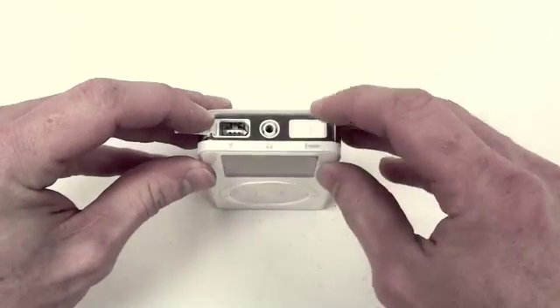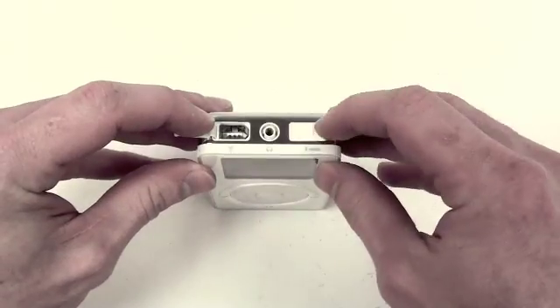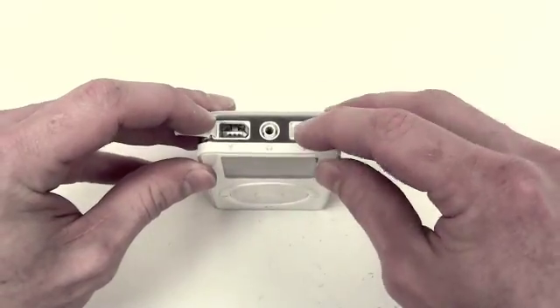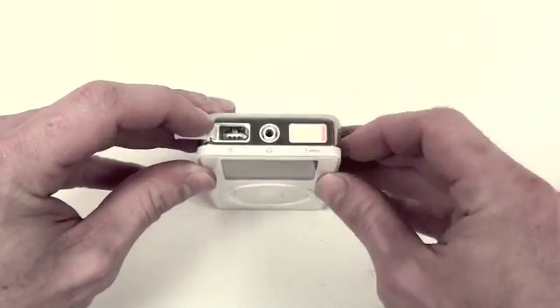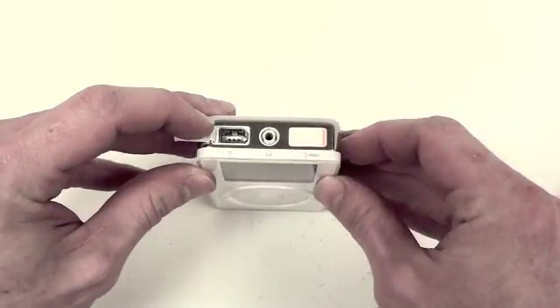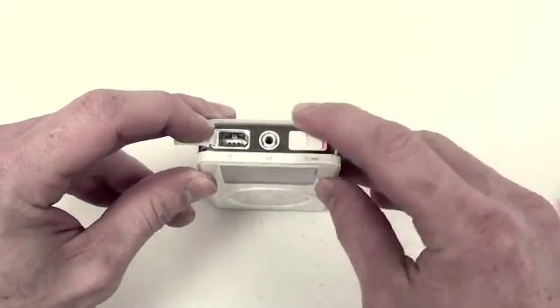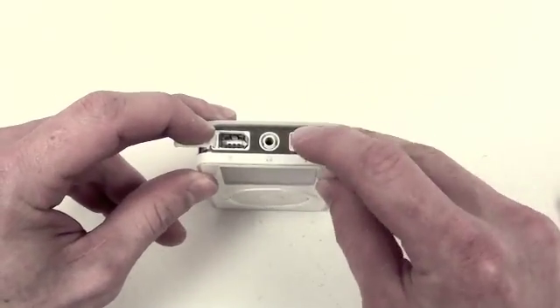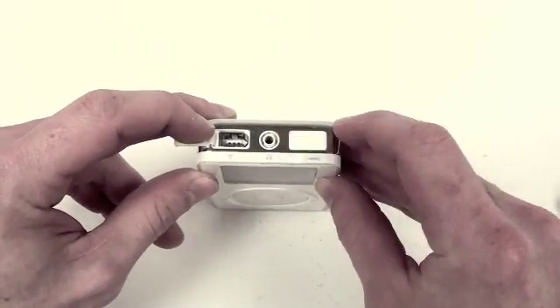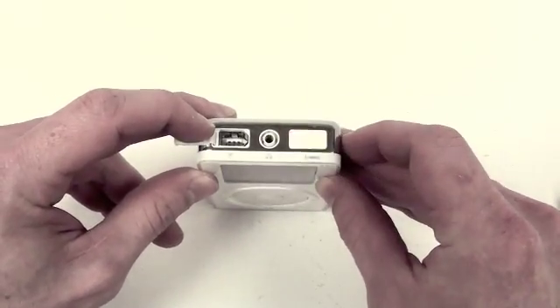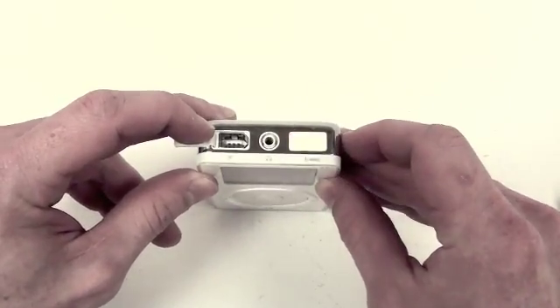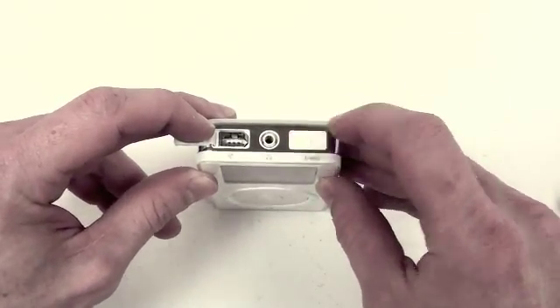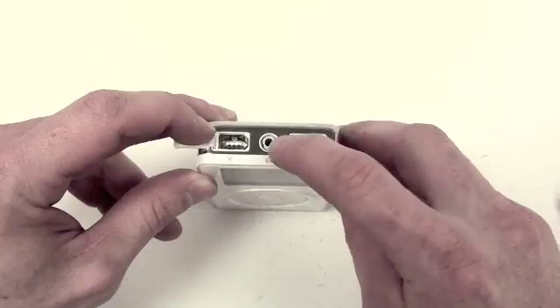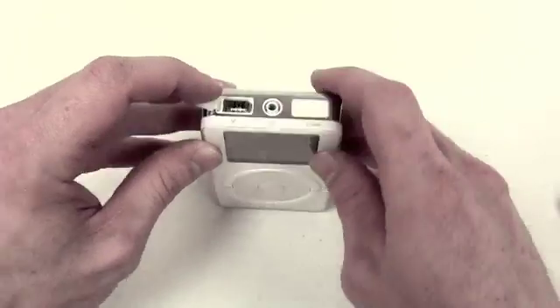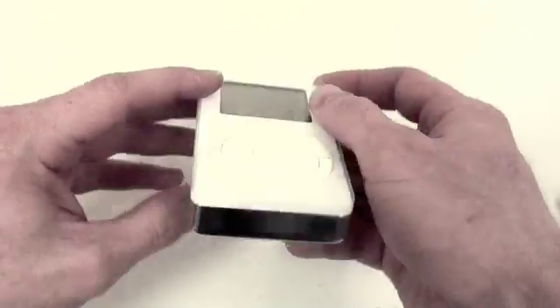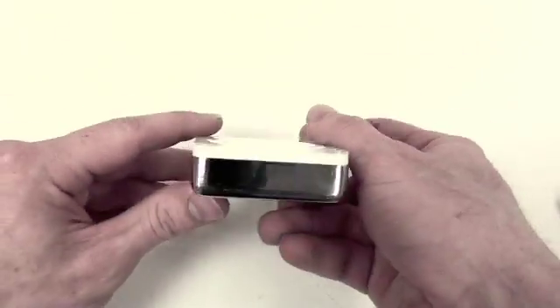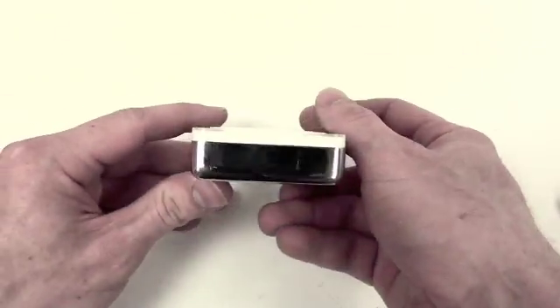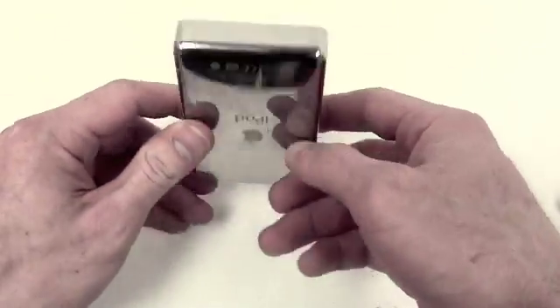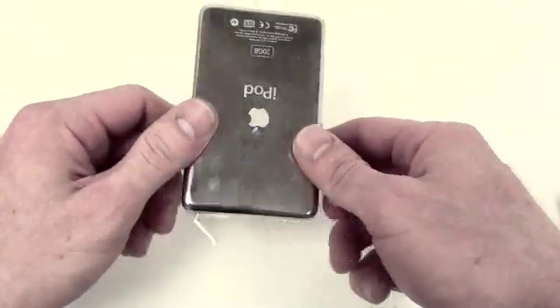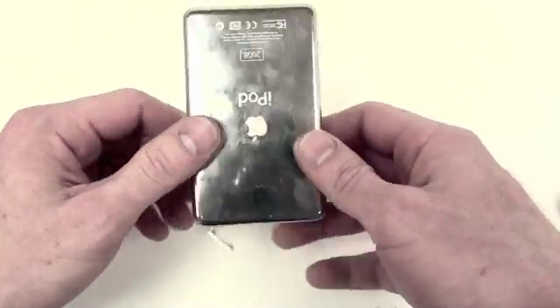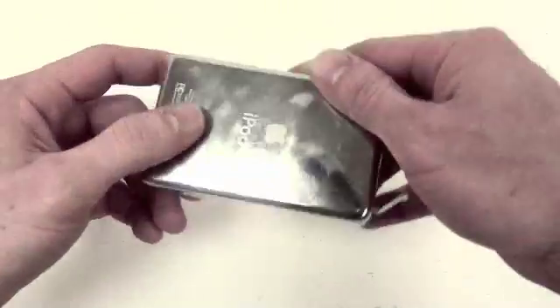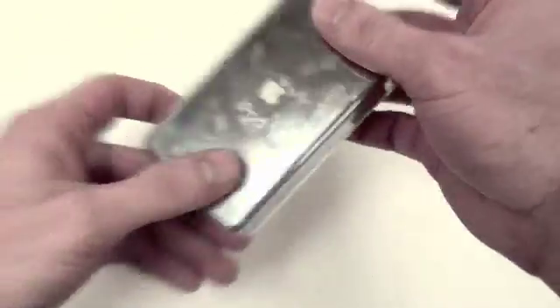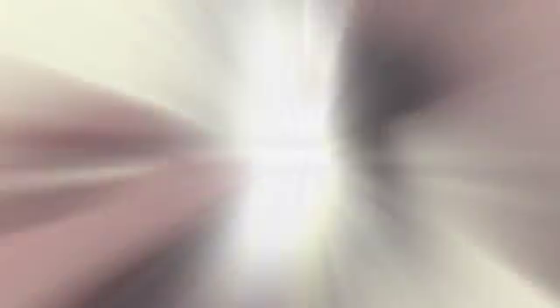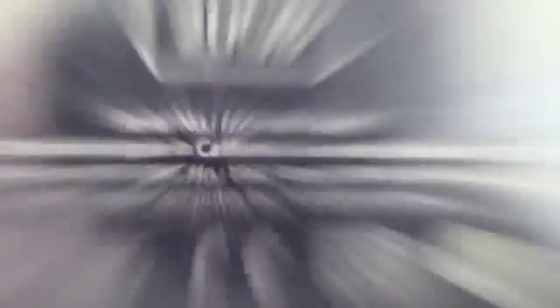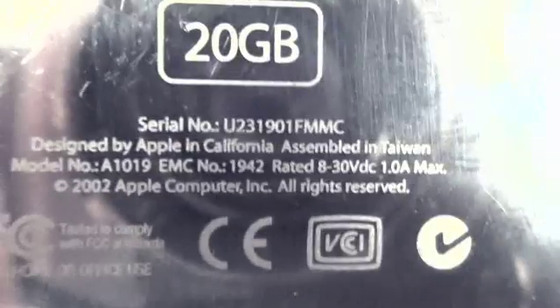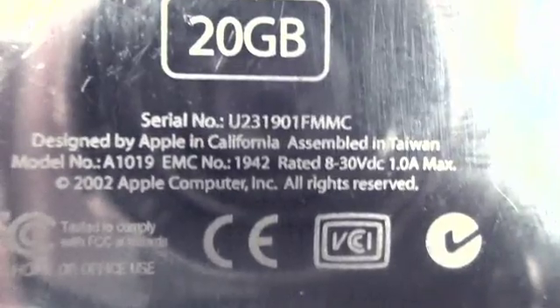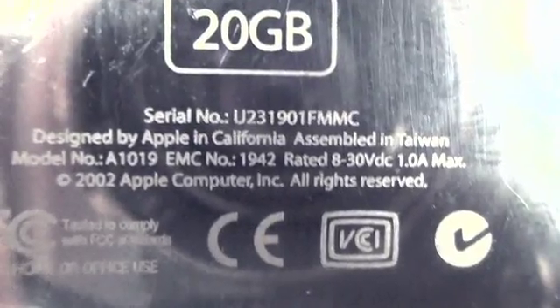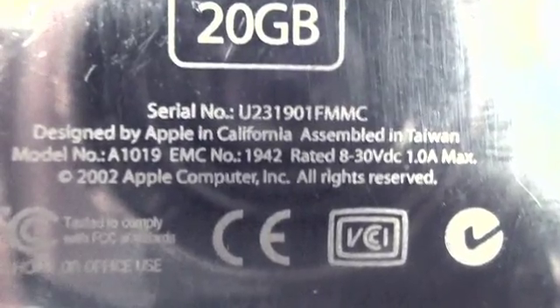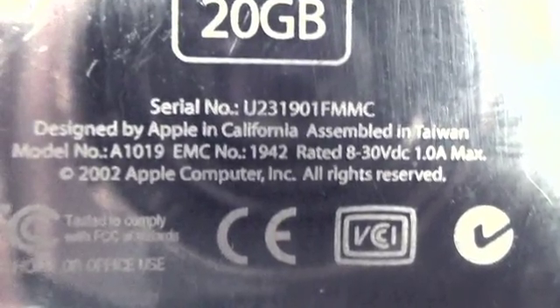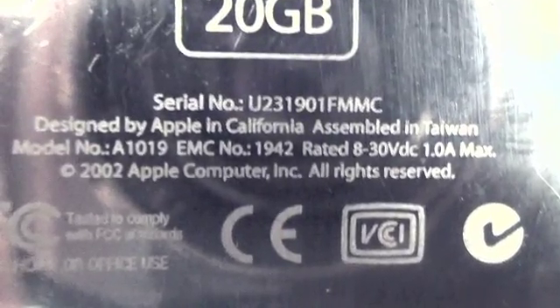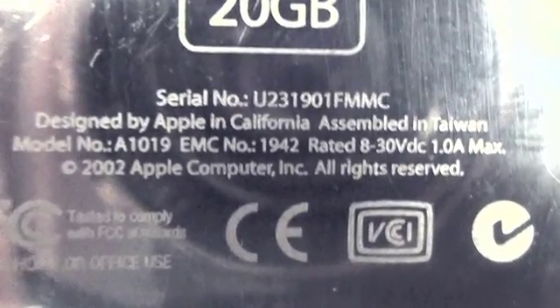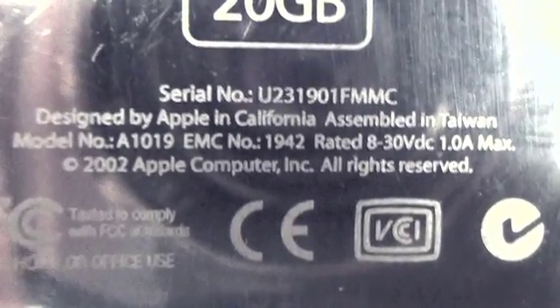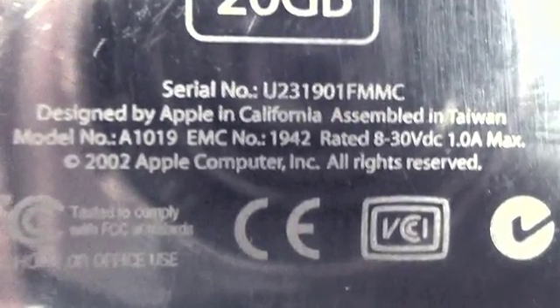On the right side is your hold switch, and in the middle is your headphone connection. As you see here, the model number is A1019.